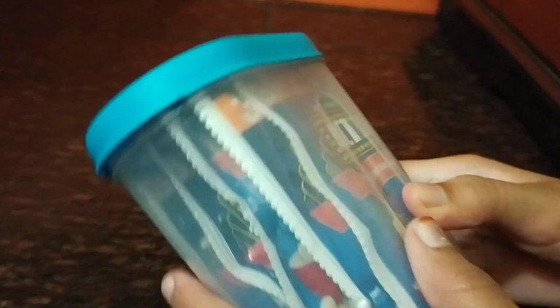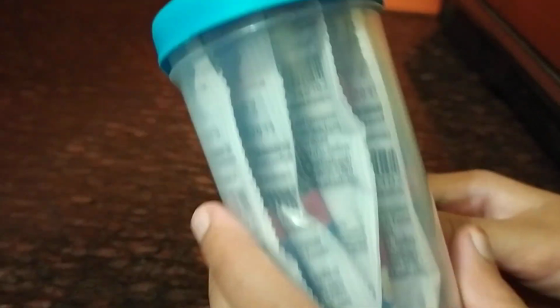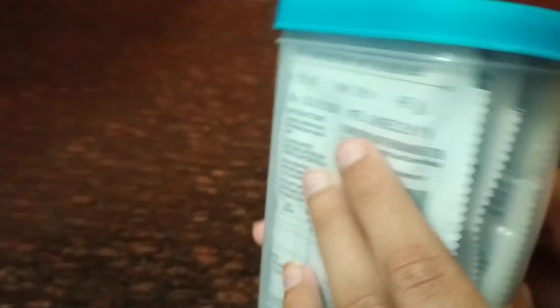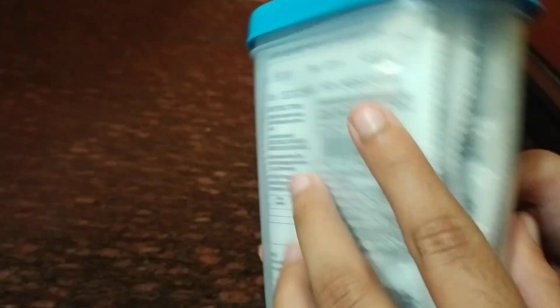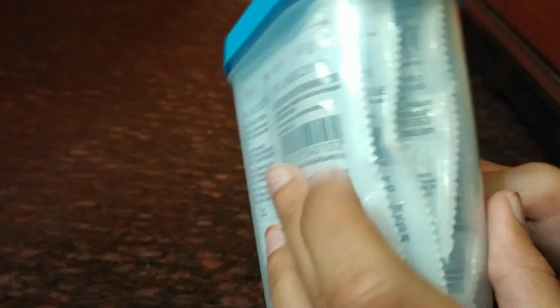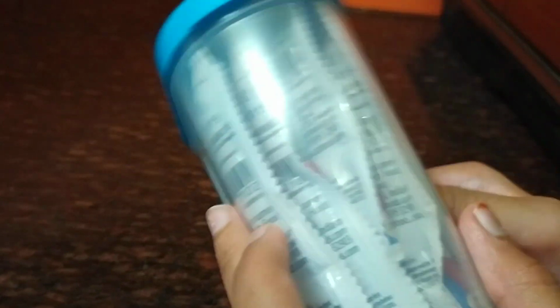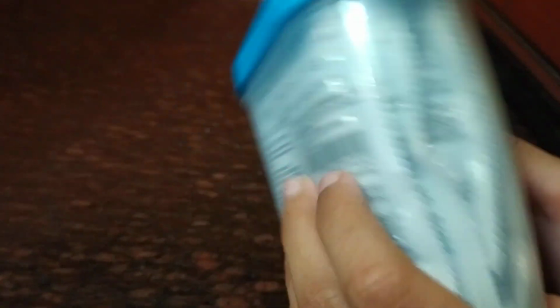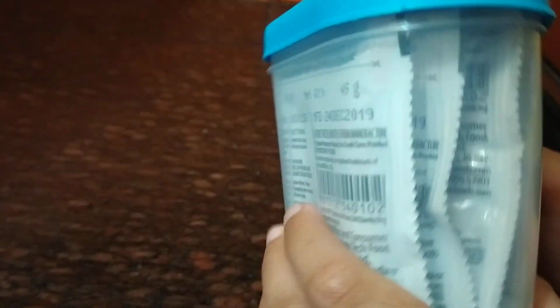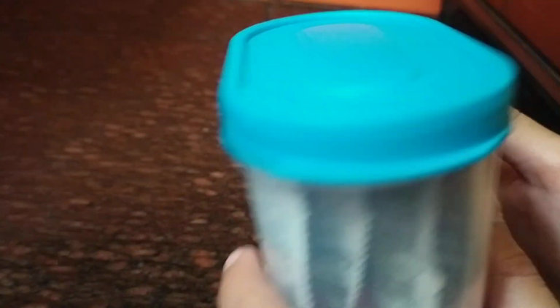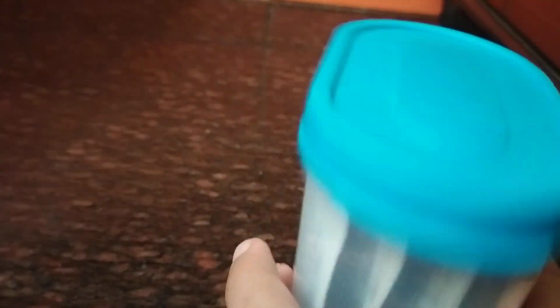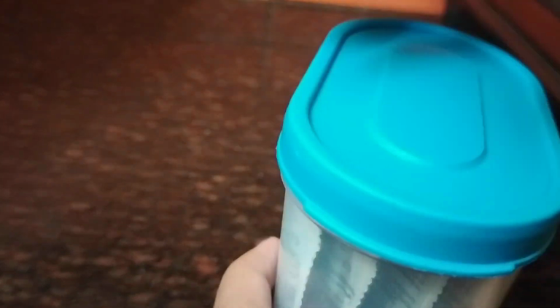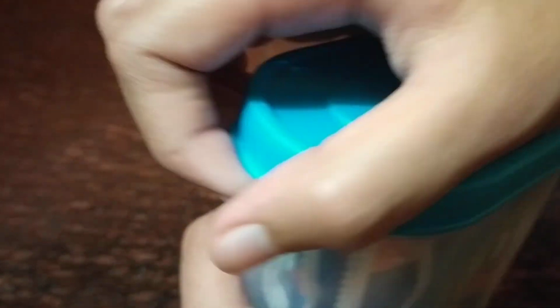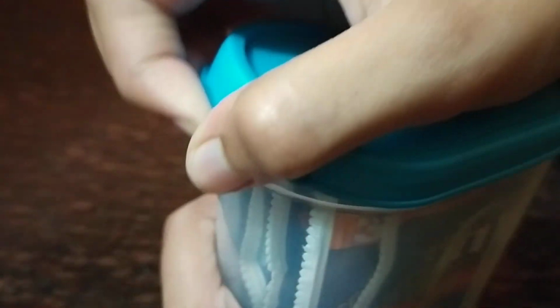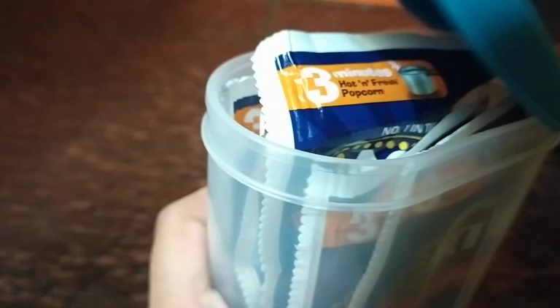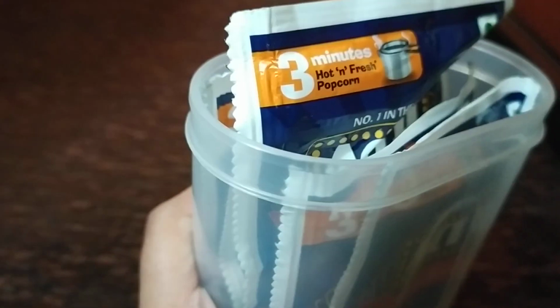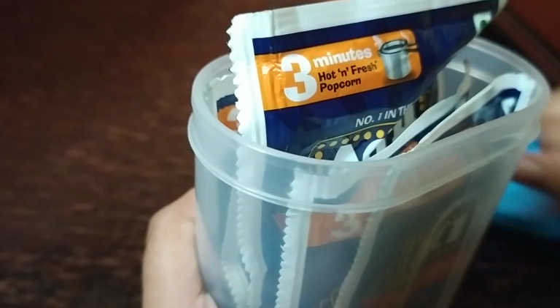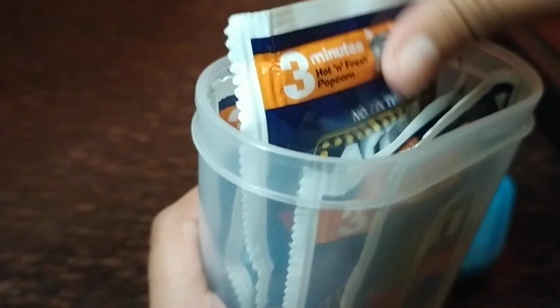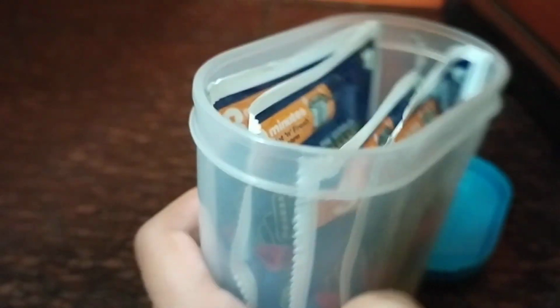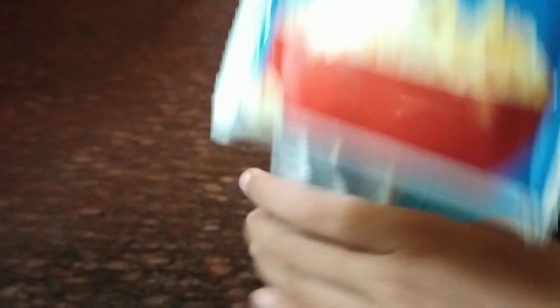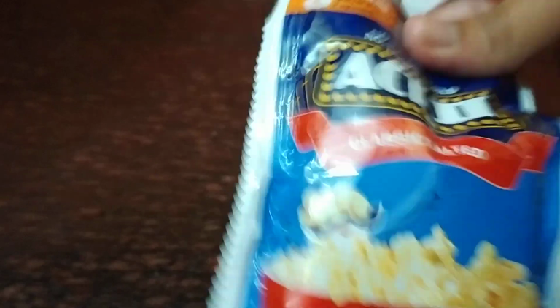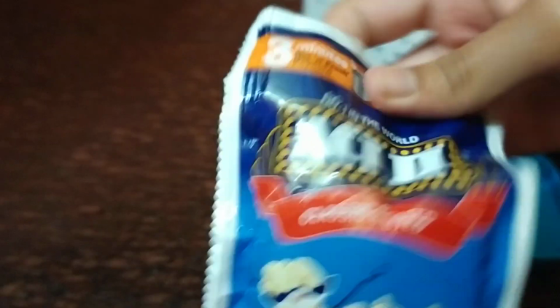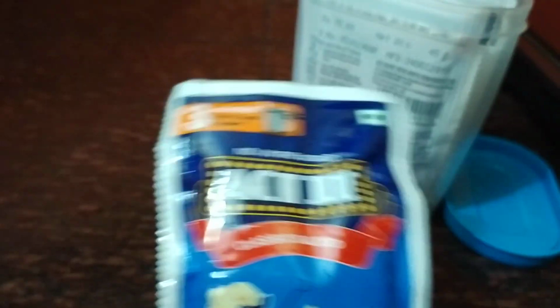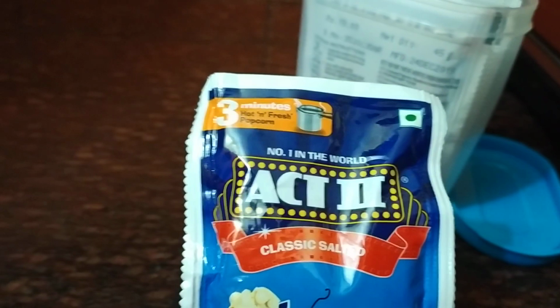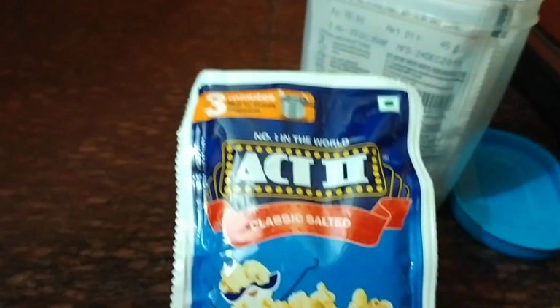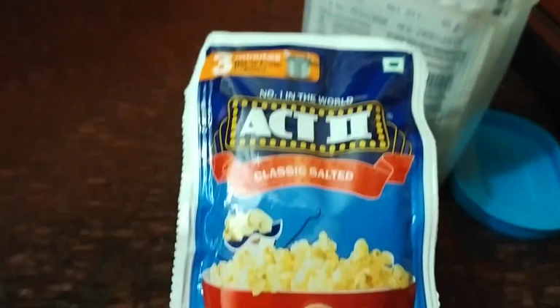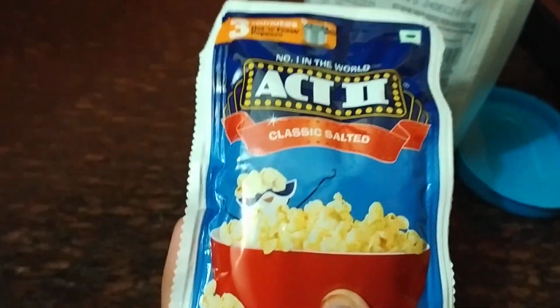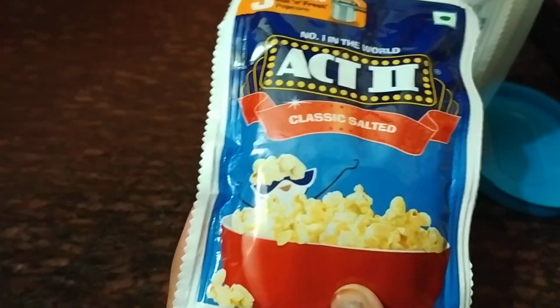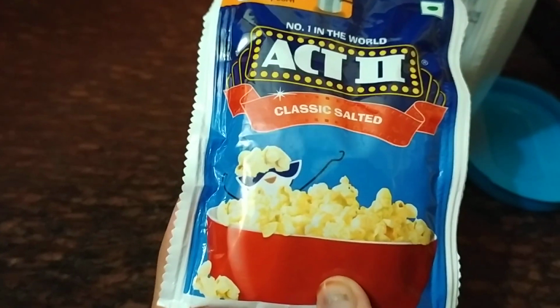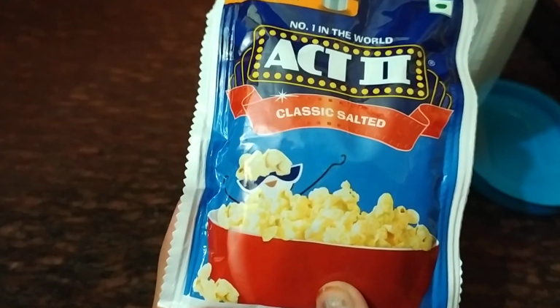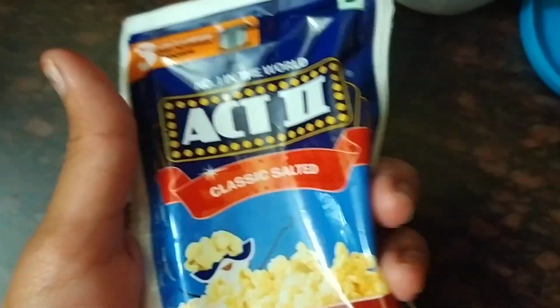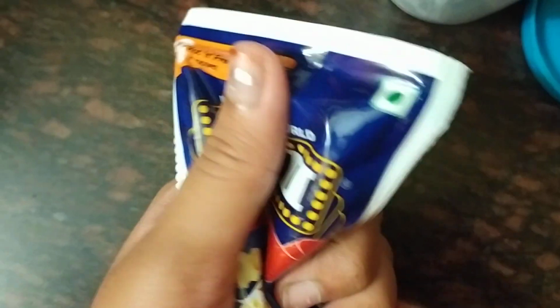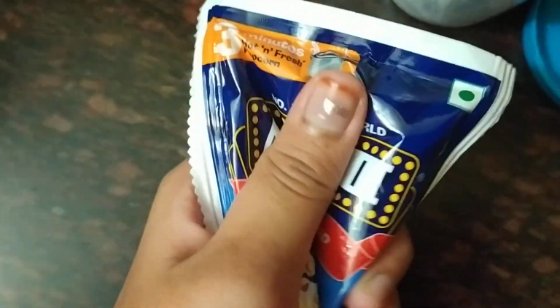This box is free for 5 plus 1. So, how do we do it?